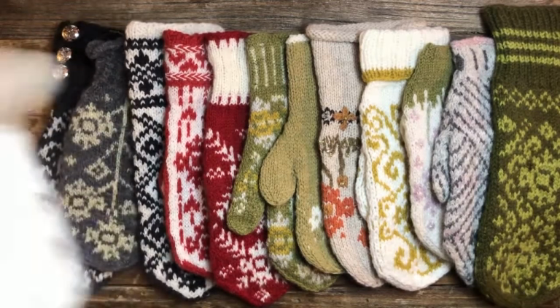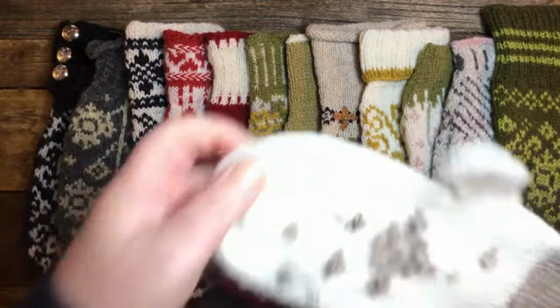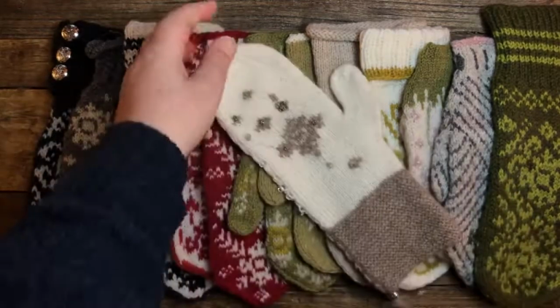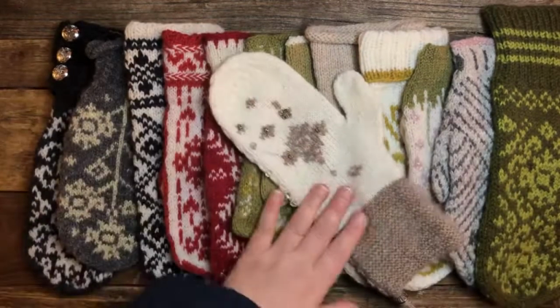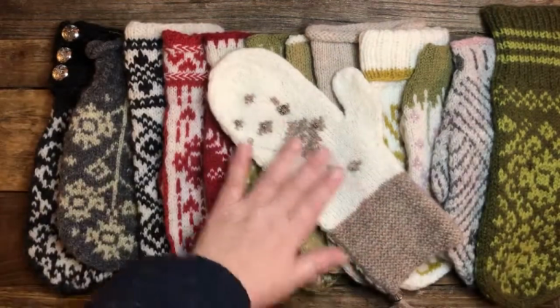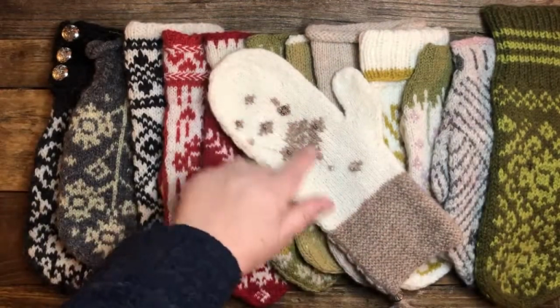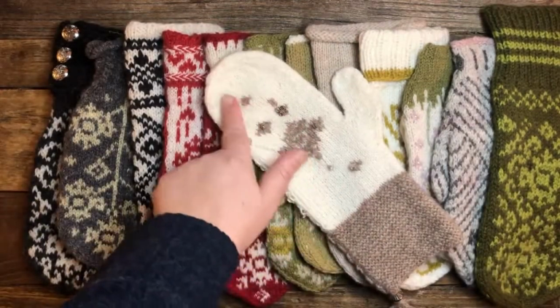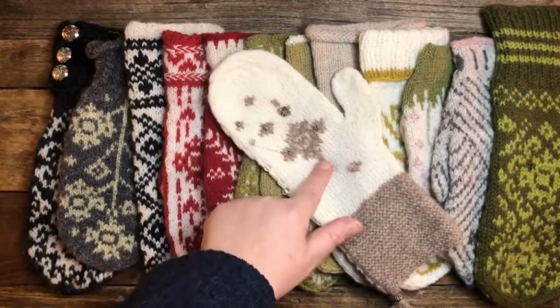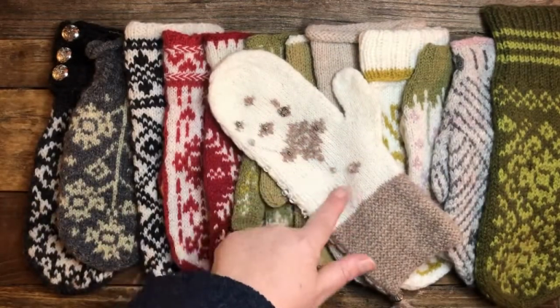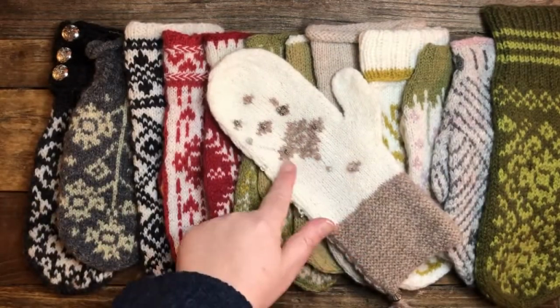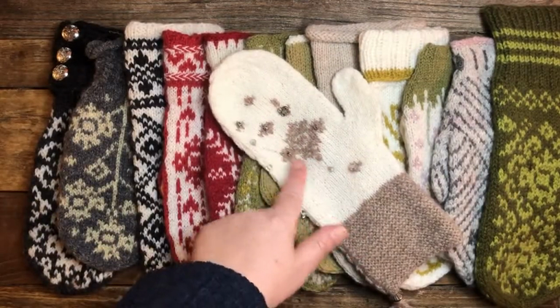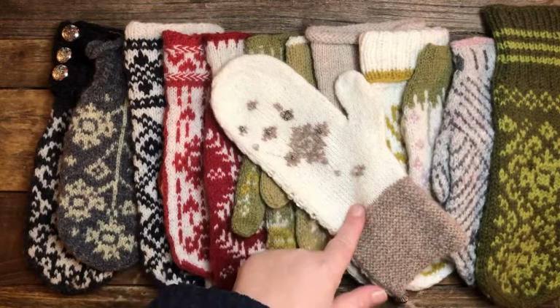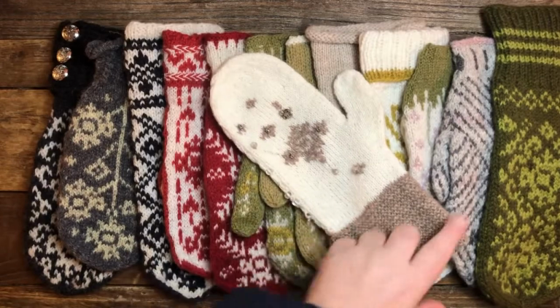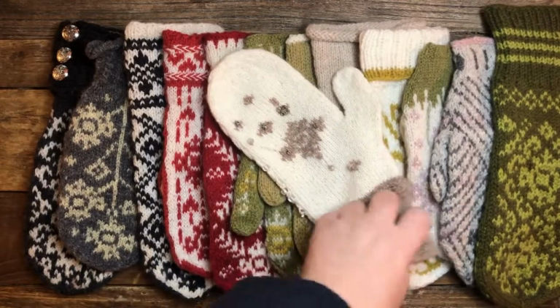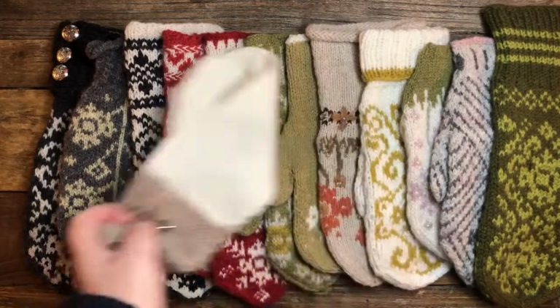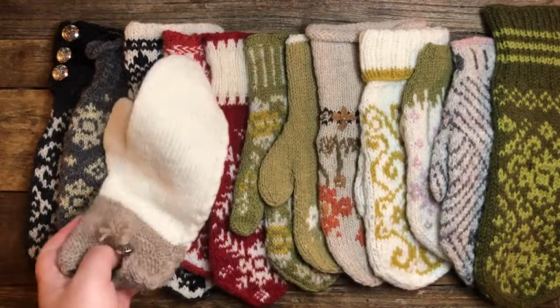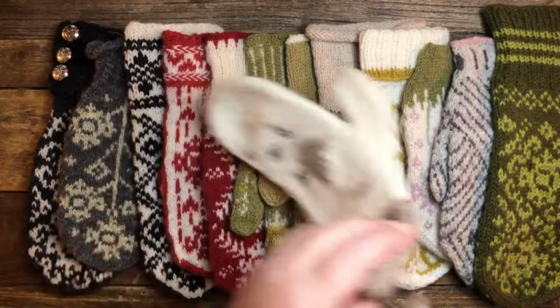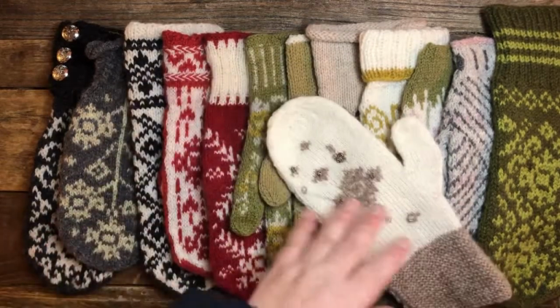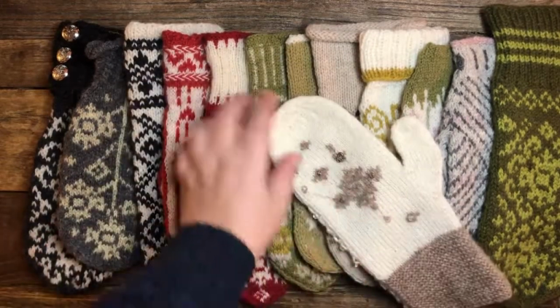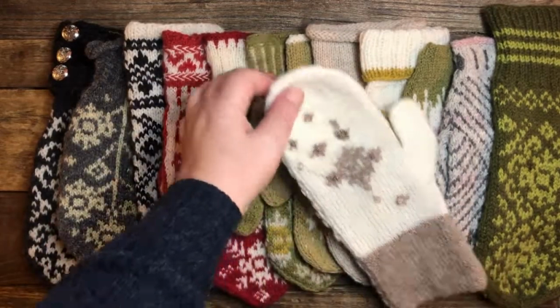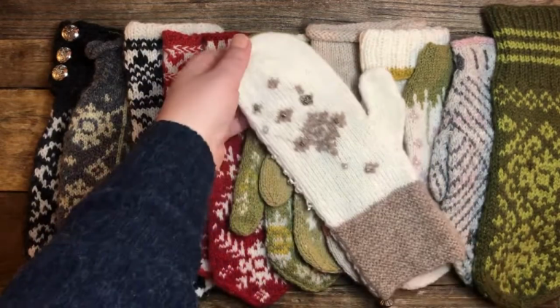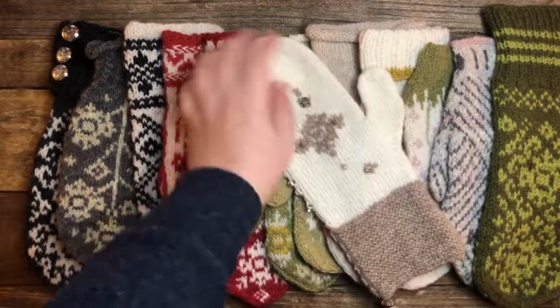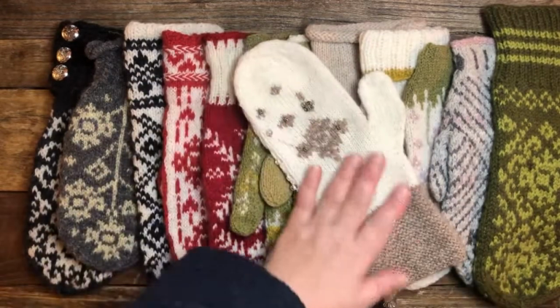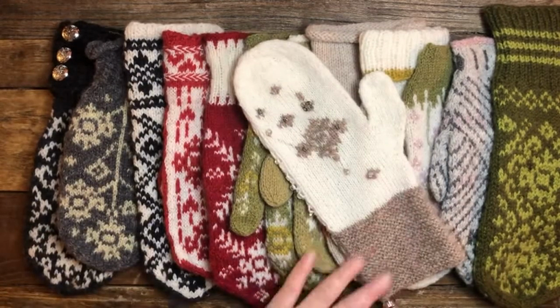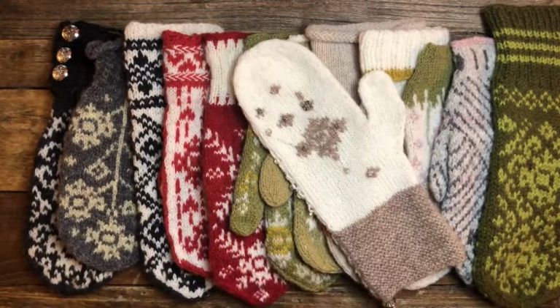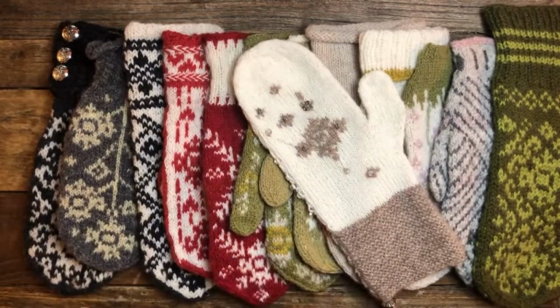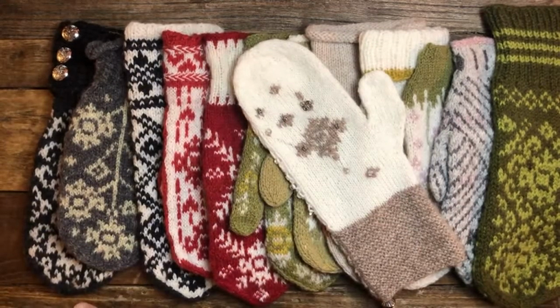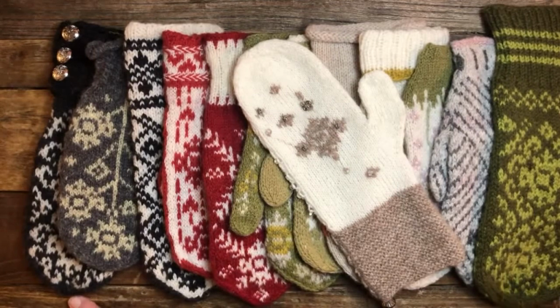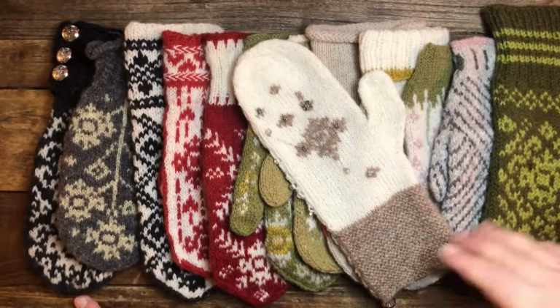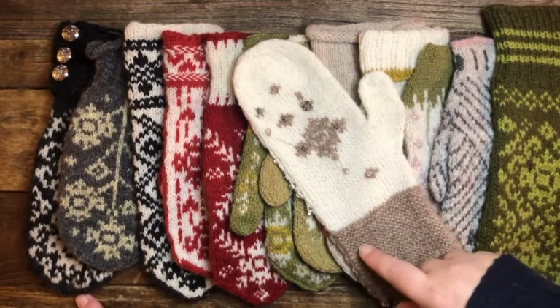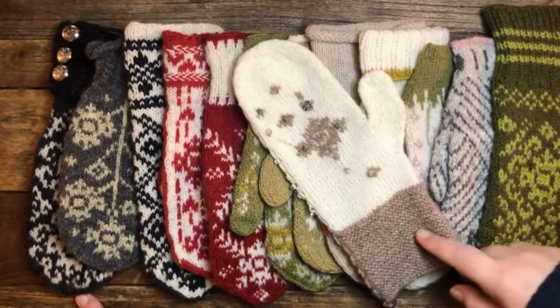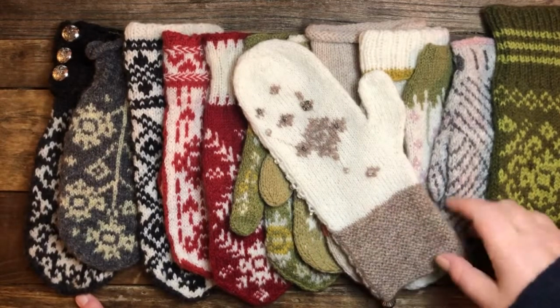And that is this one here — we do the embroidery afterwards. This one is not quite finished, but this is what it looks like. So what I'm going to do is show you some different mittens.